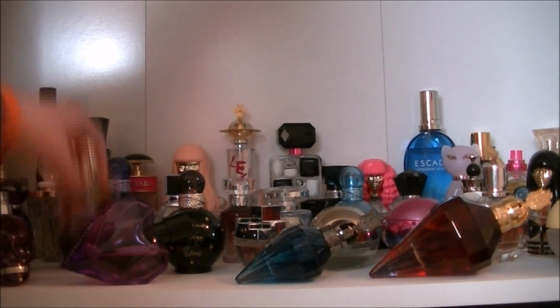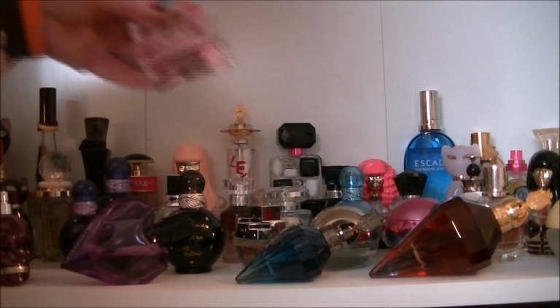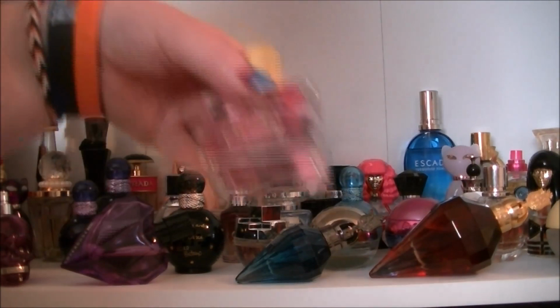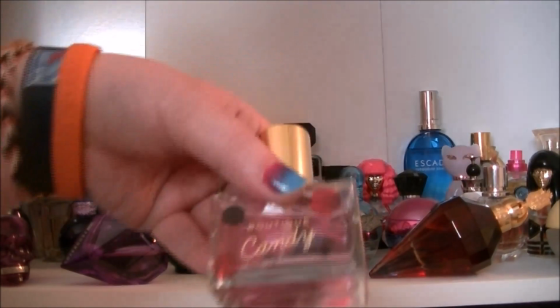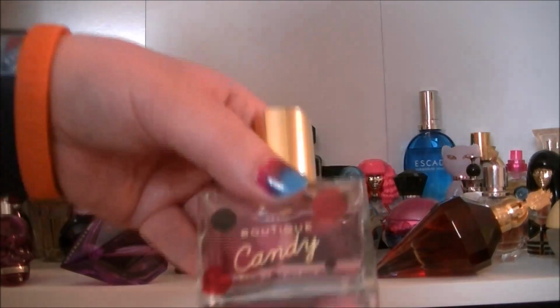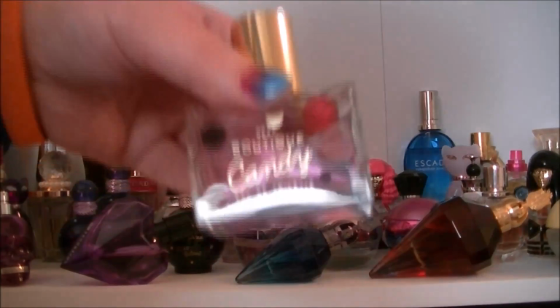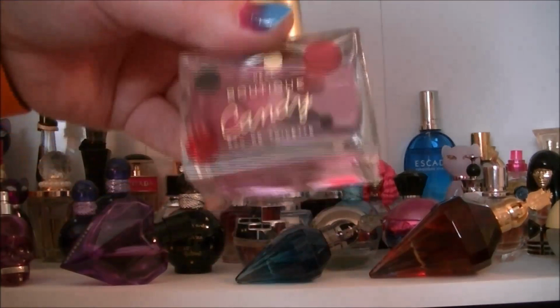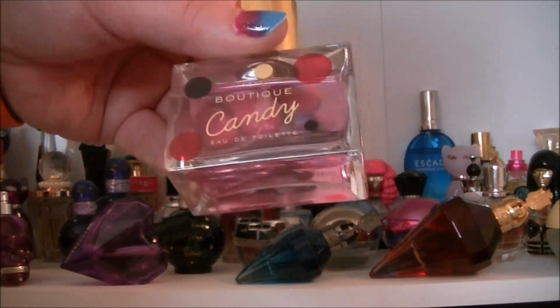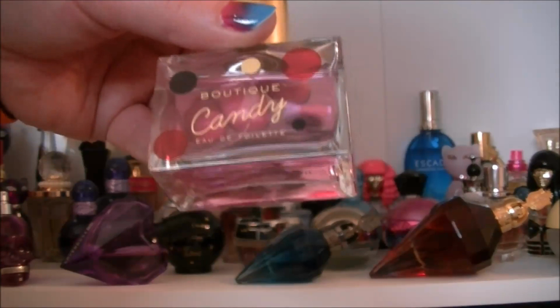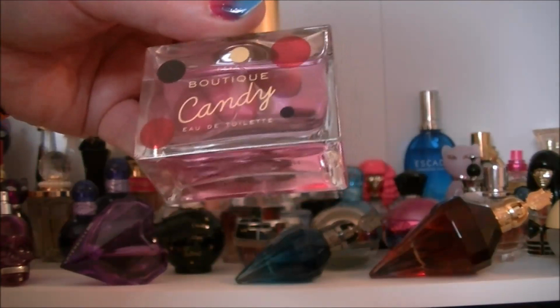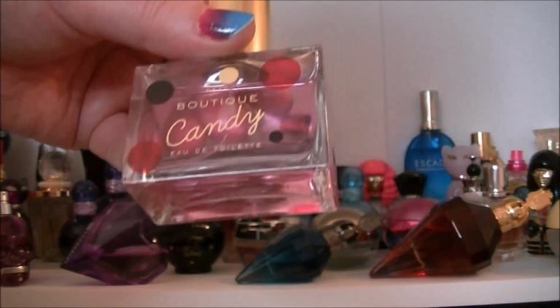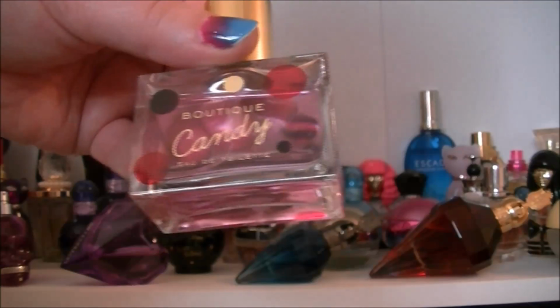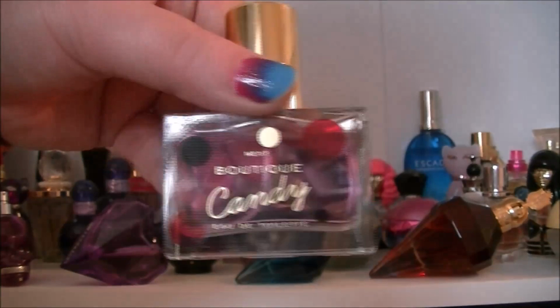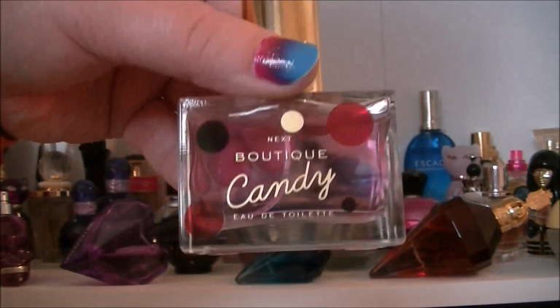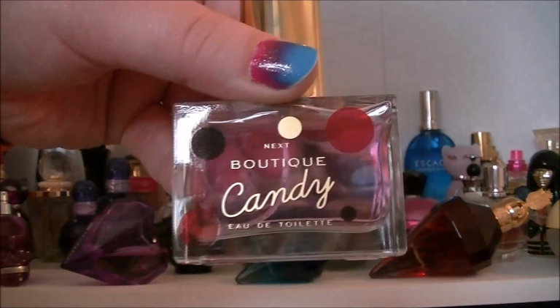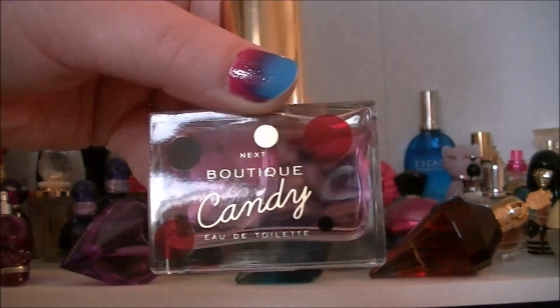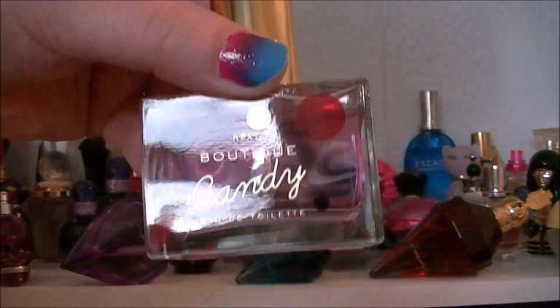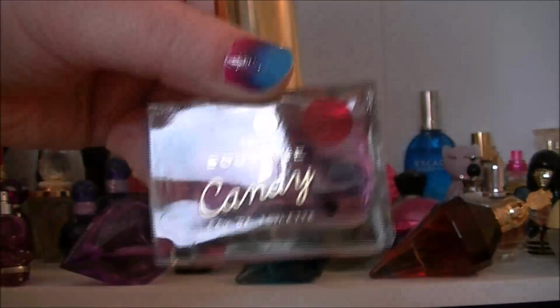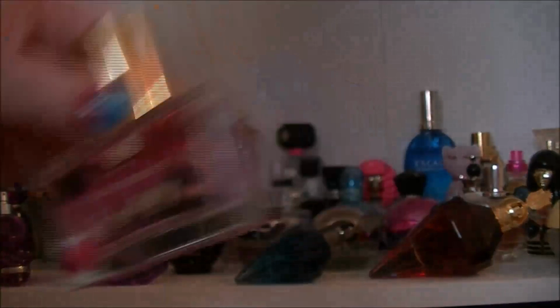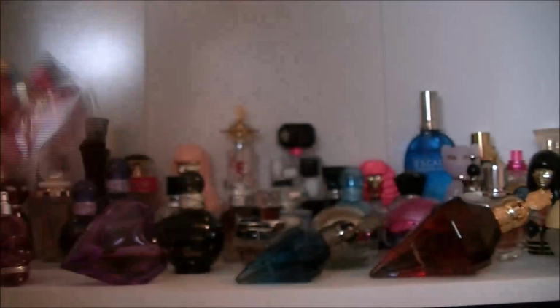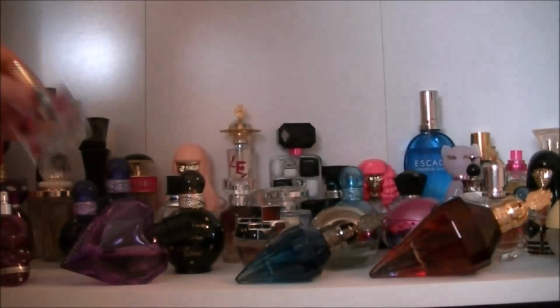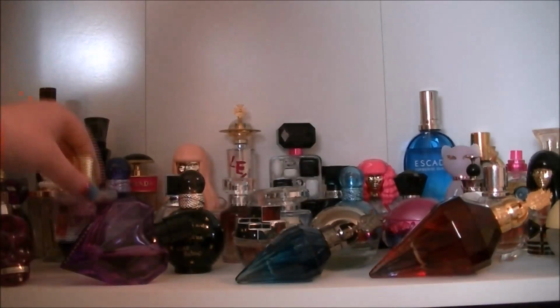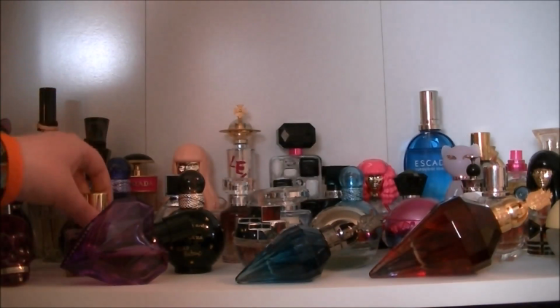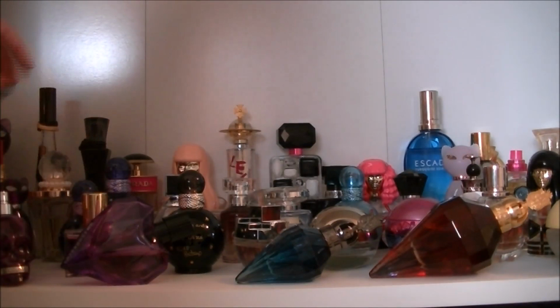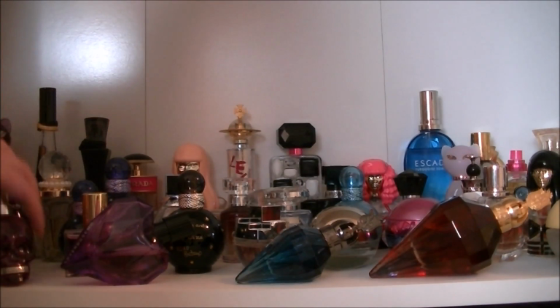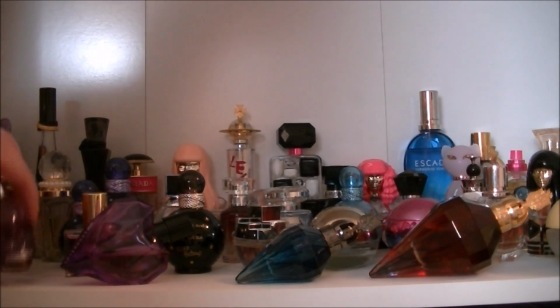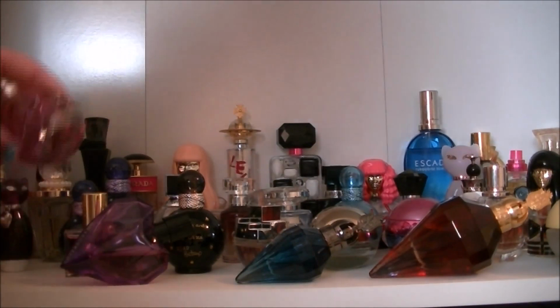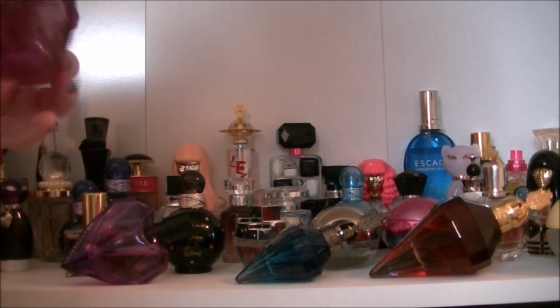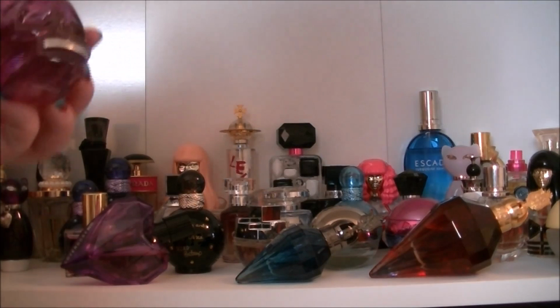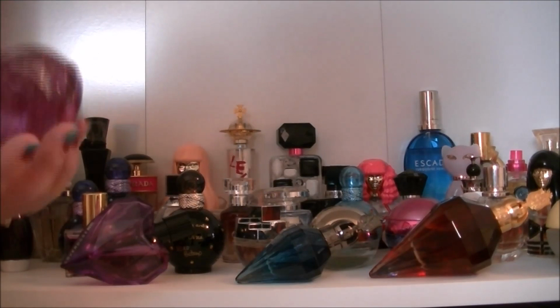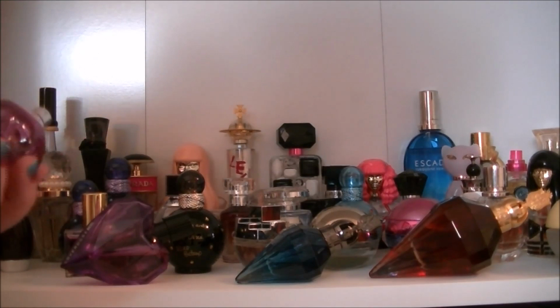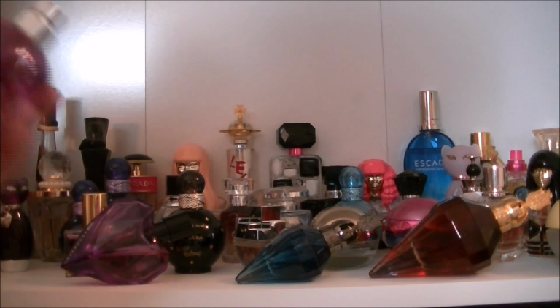Then we have this one that's from Next — Boutique Candy. Very very sweet, beautiful, just gorgeous. I suck at describing scents, can you tell?